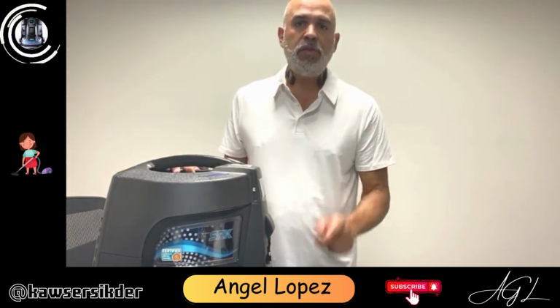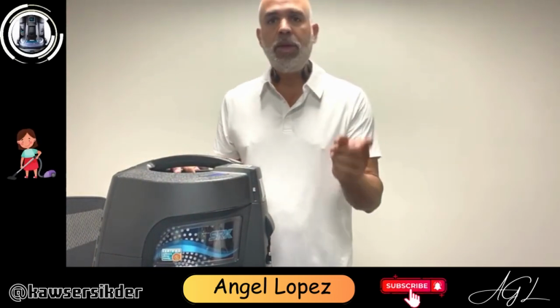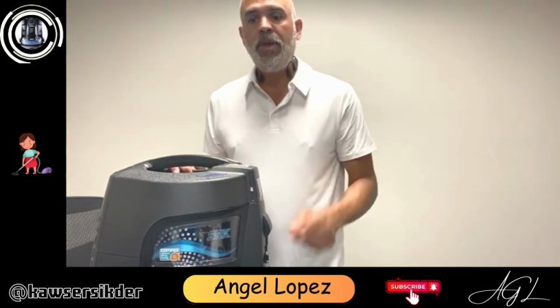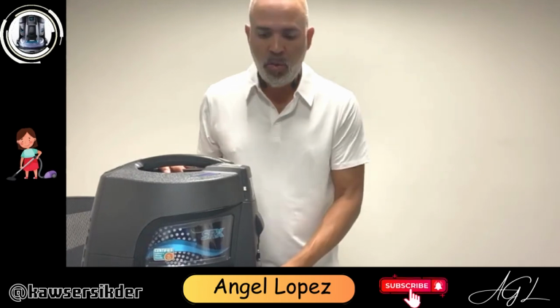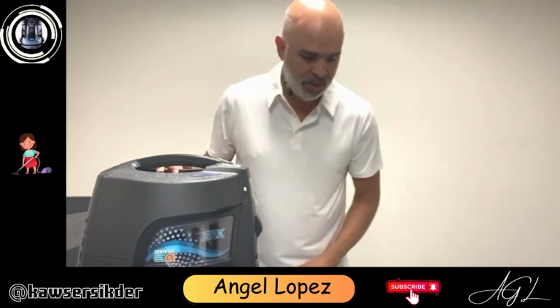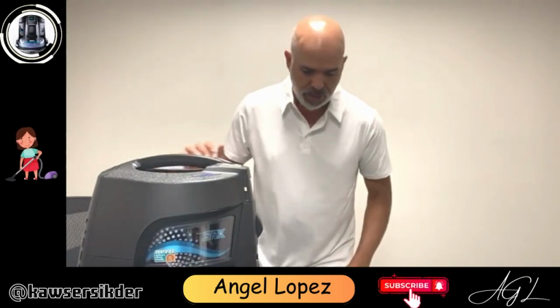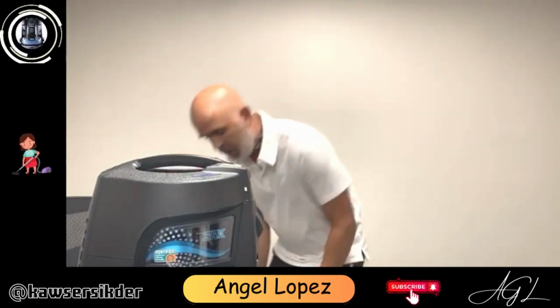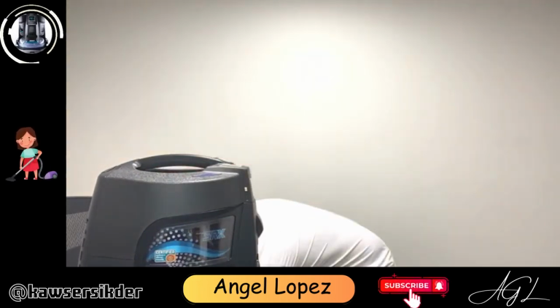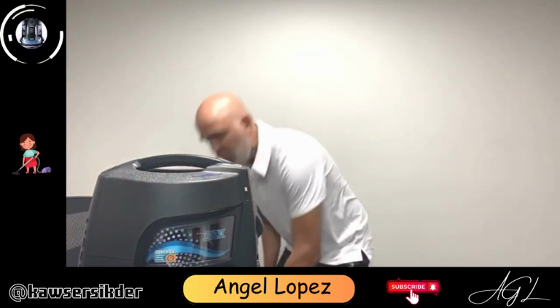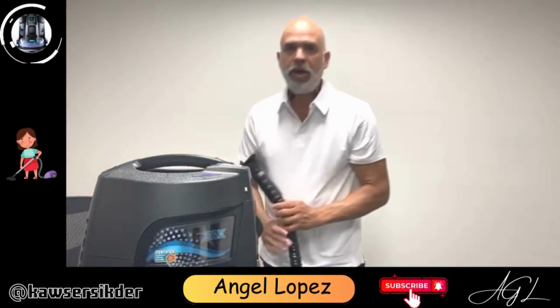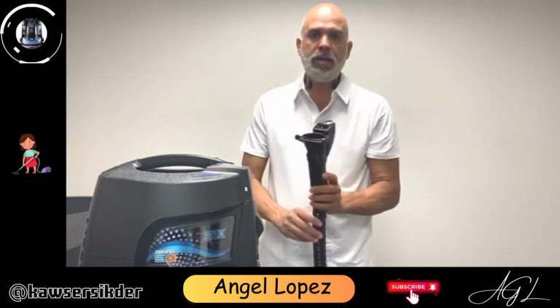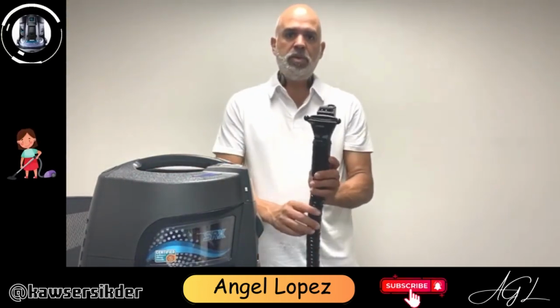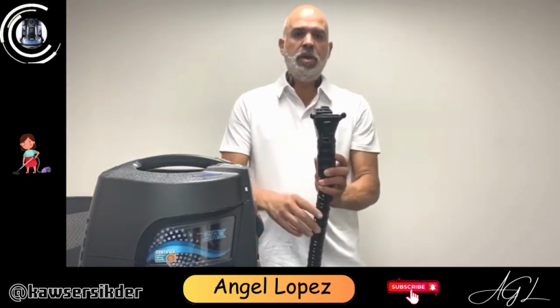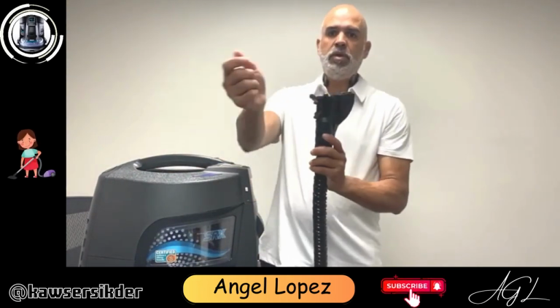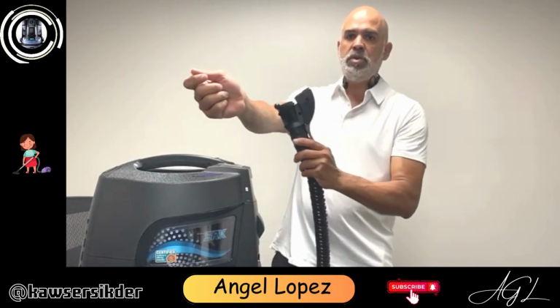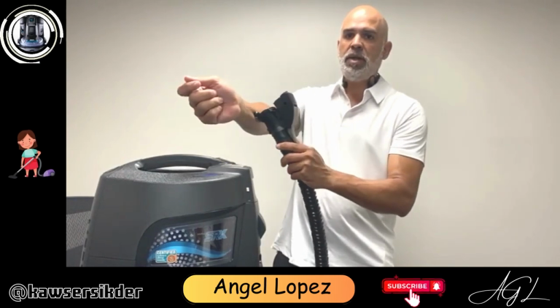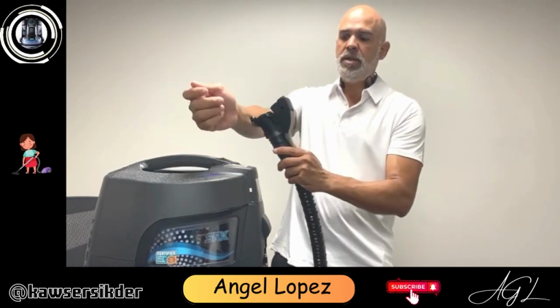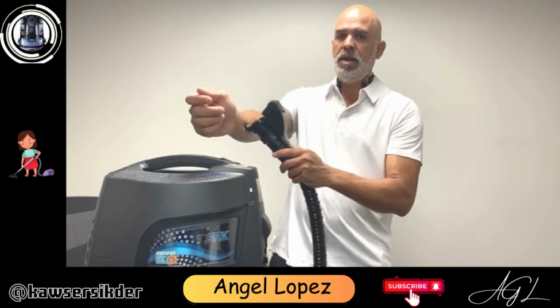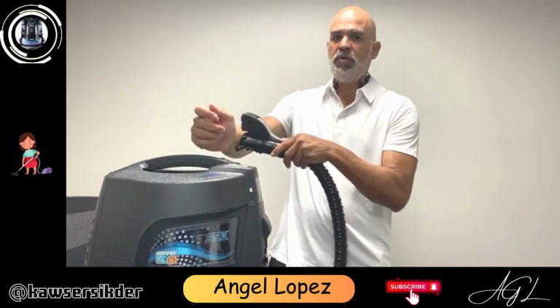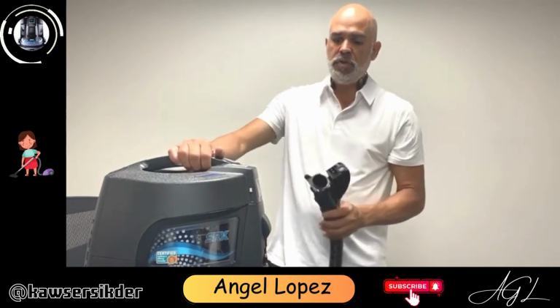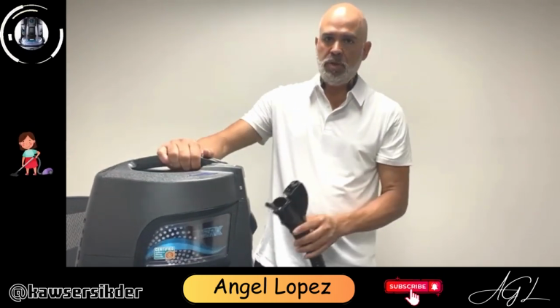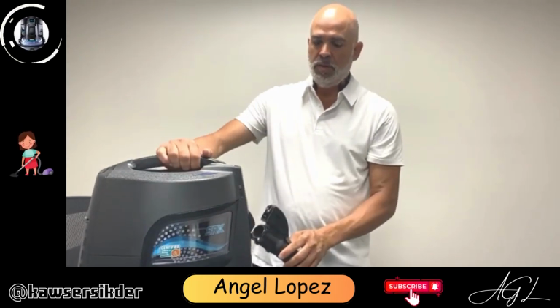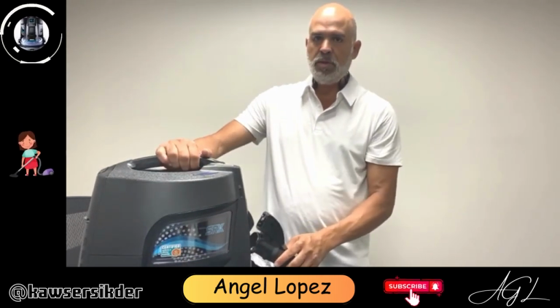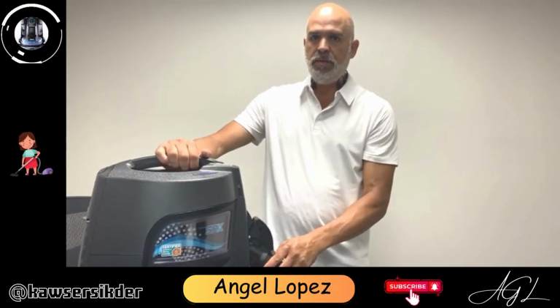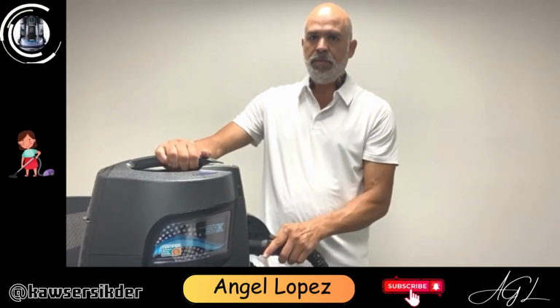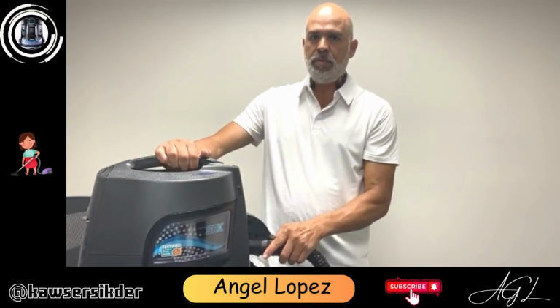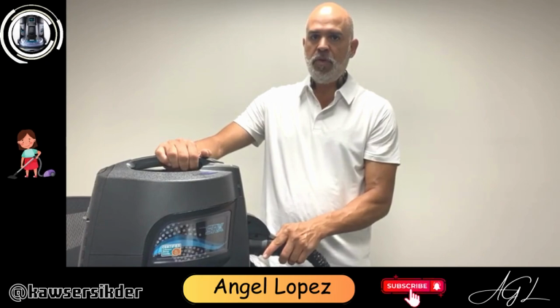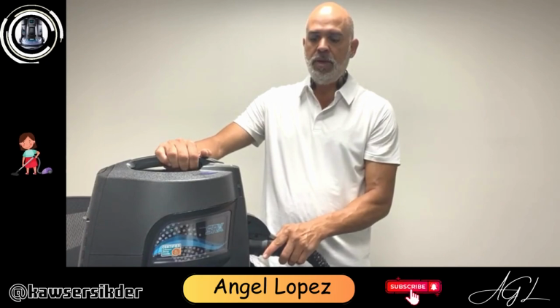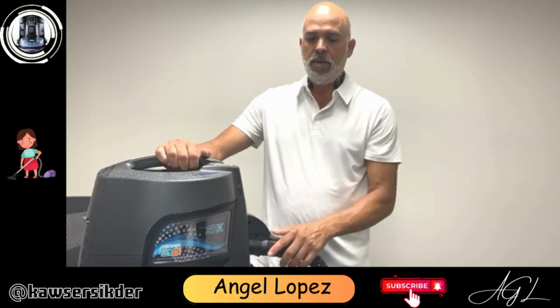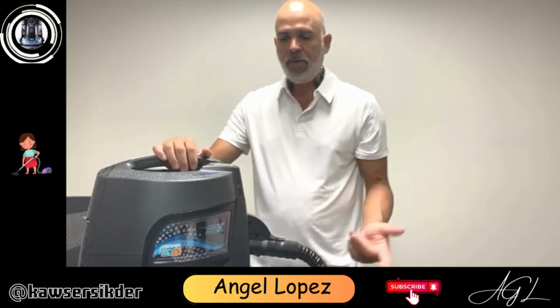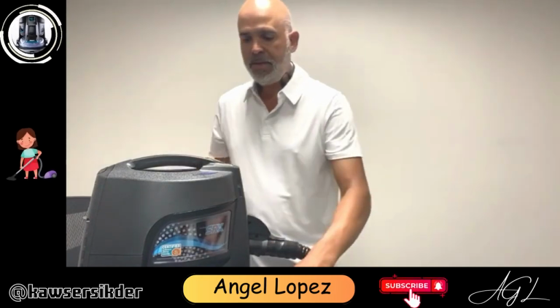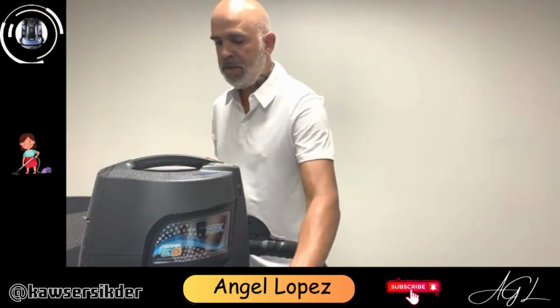You start with an empty water container. If you remember how to connect the hose, what you do is place it right here and push it forward. So that's the setup.